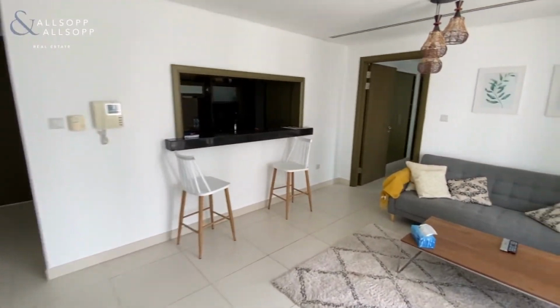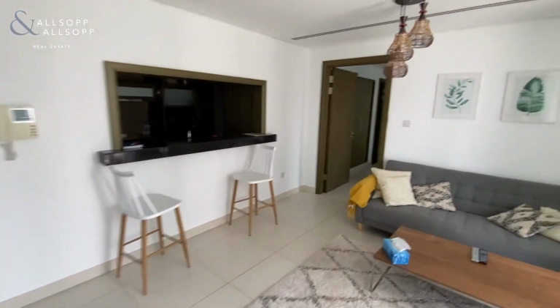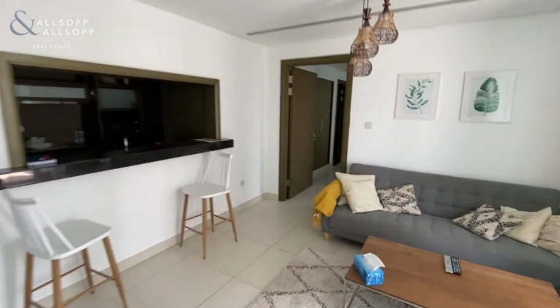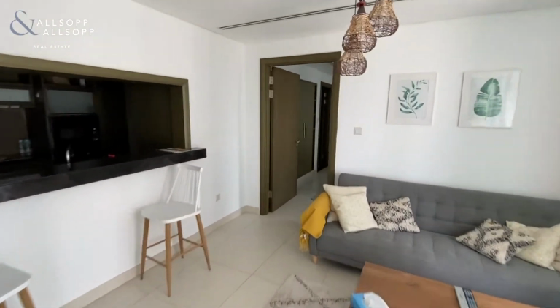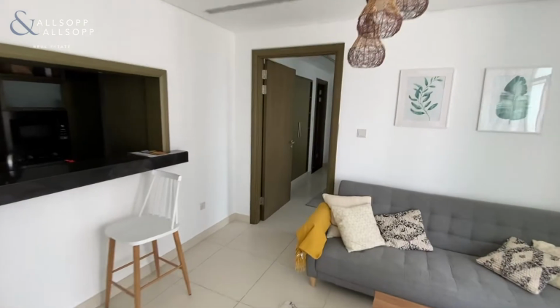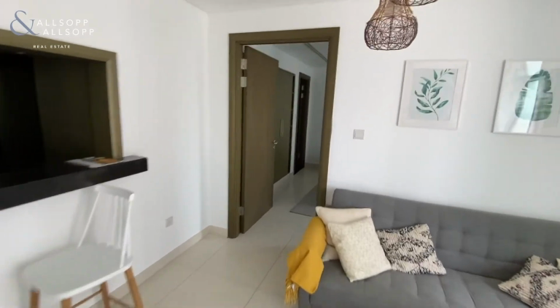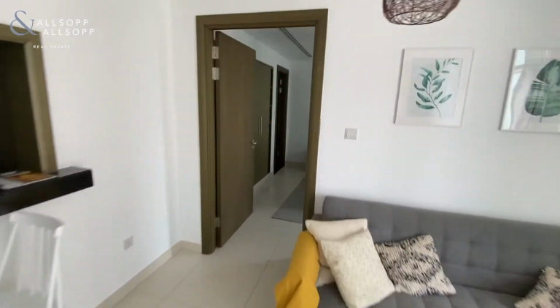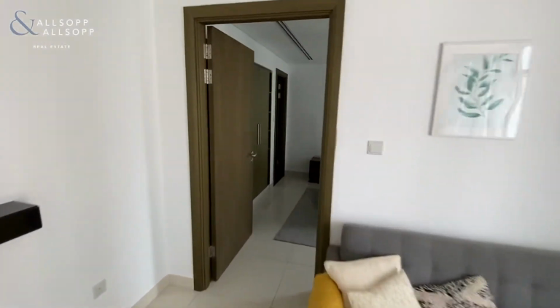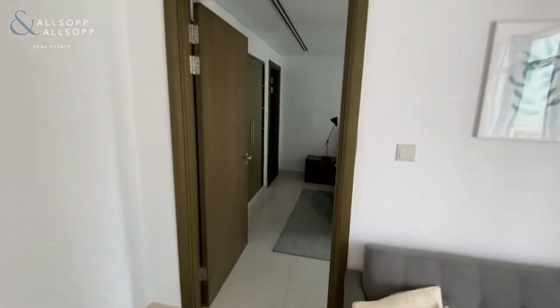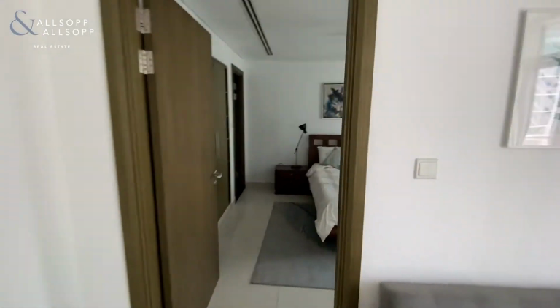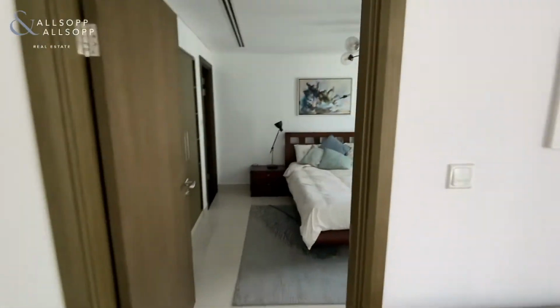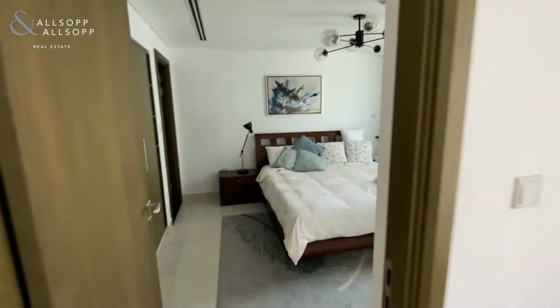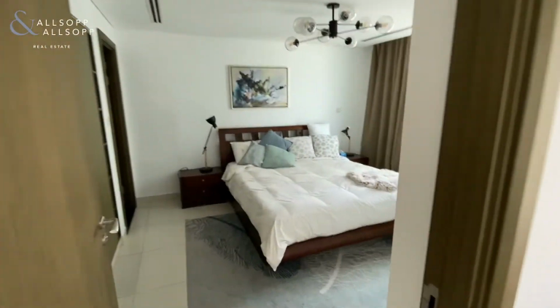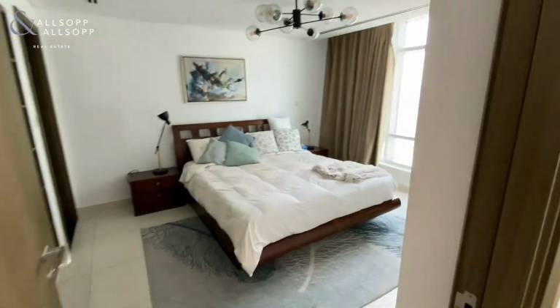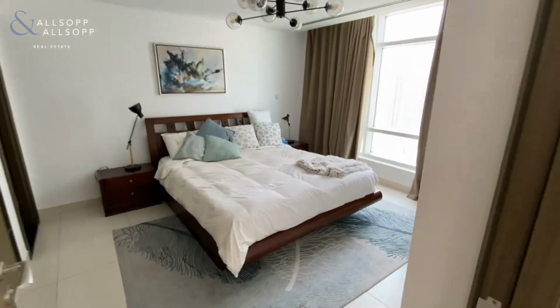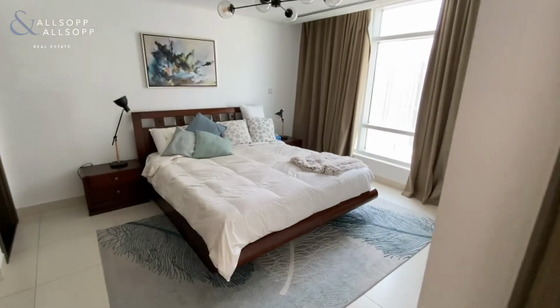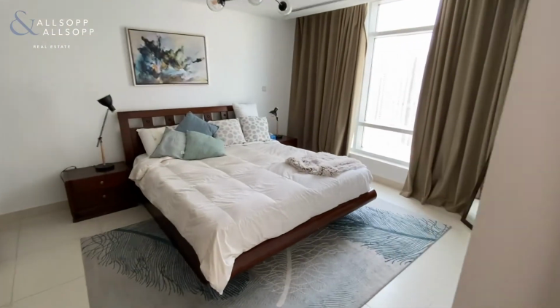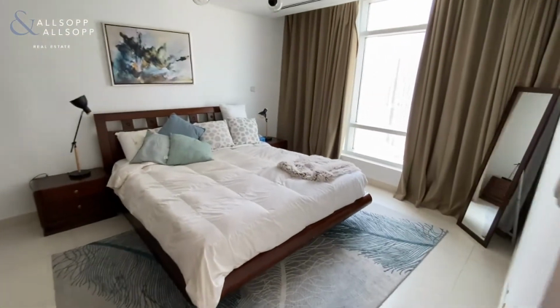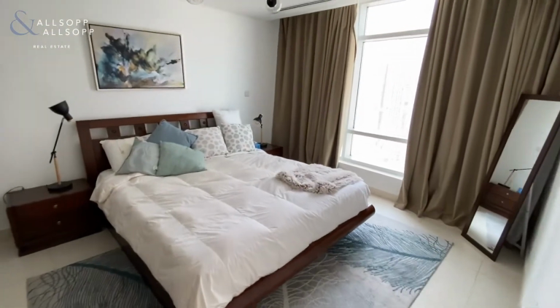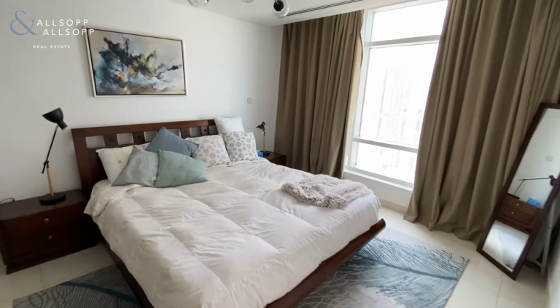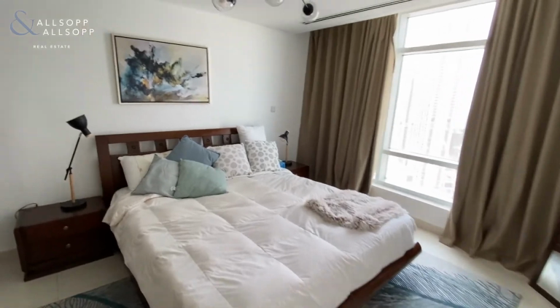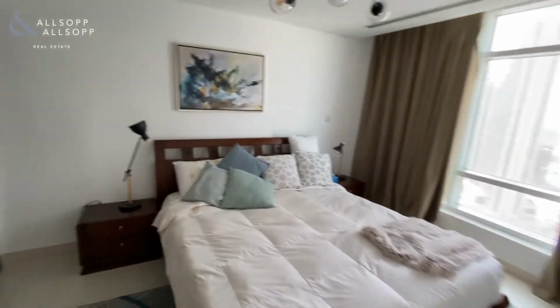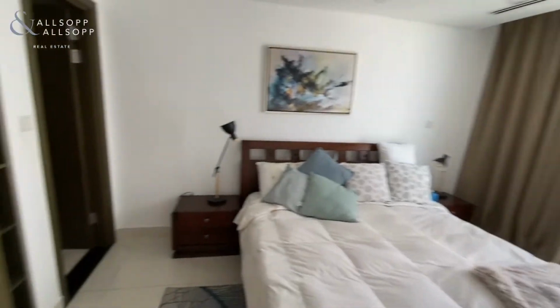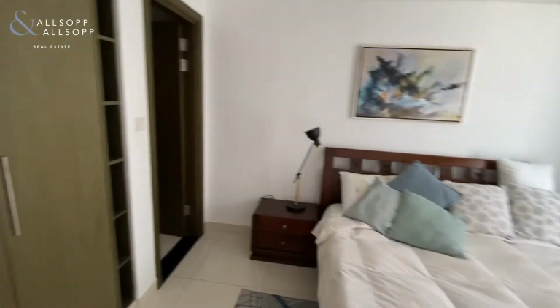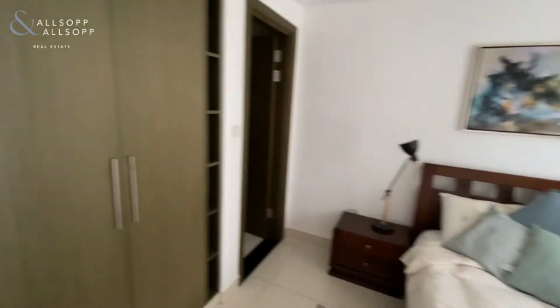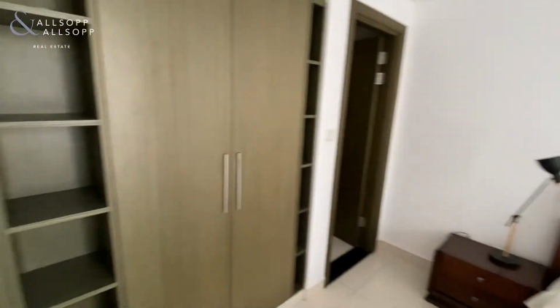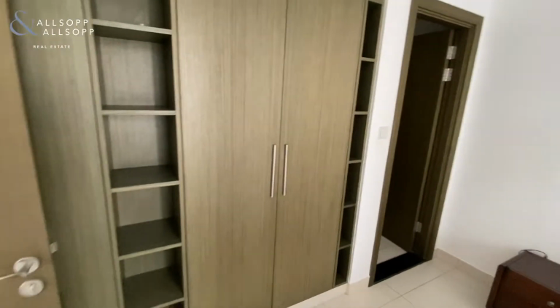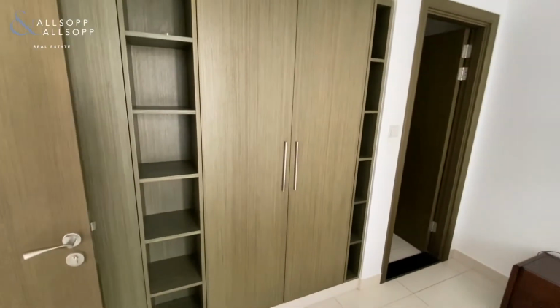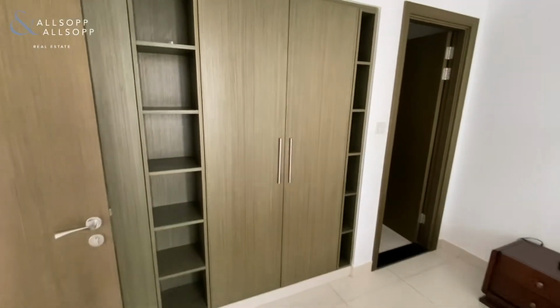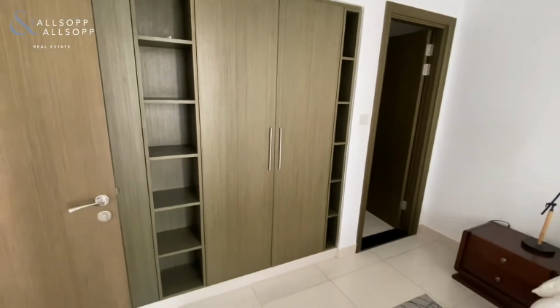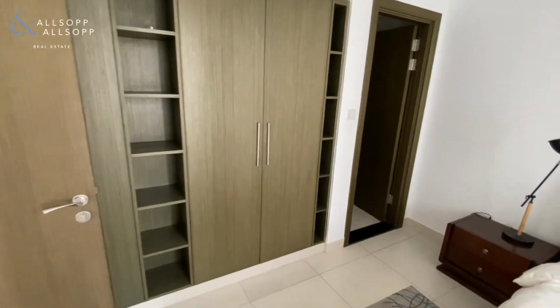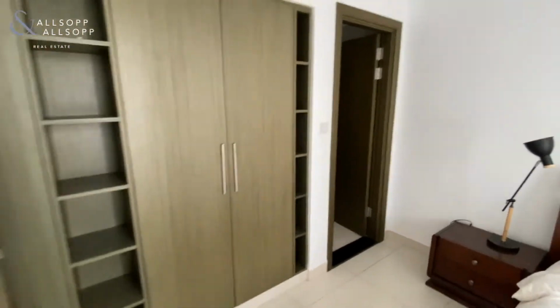Into the bedroom itself — very very bright, plenty of windows, again lovely furniture, plenty of storage space.